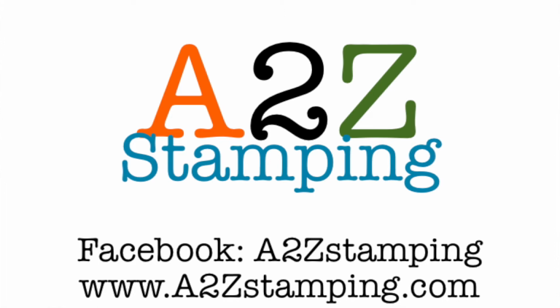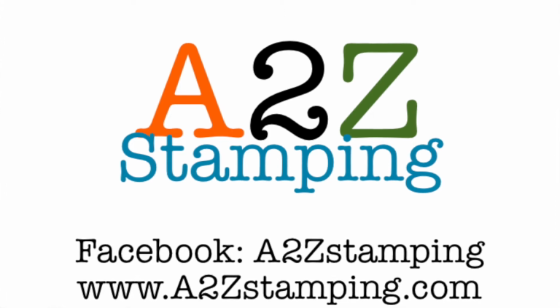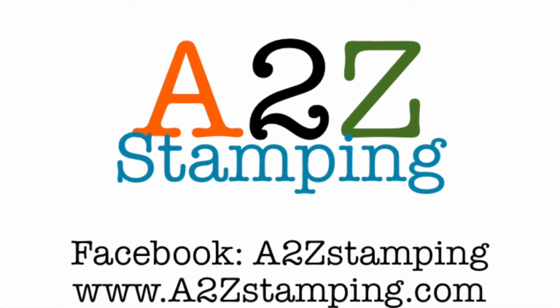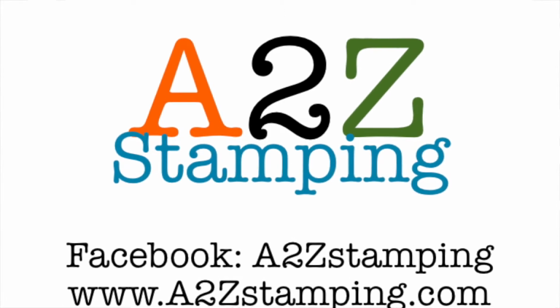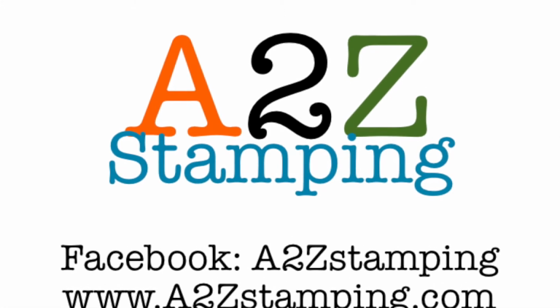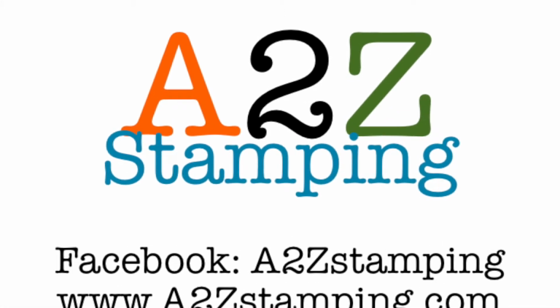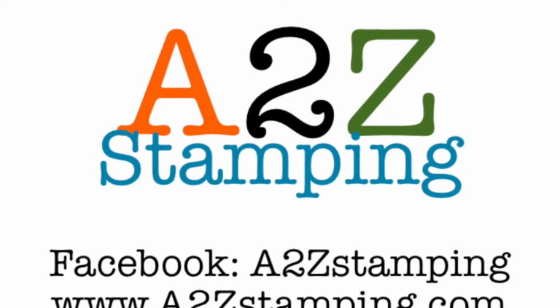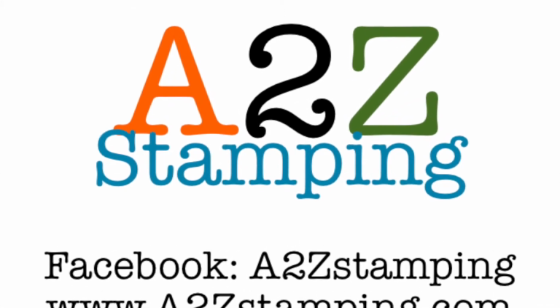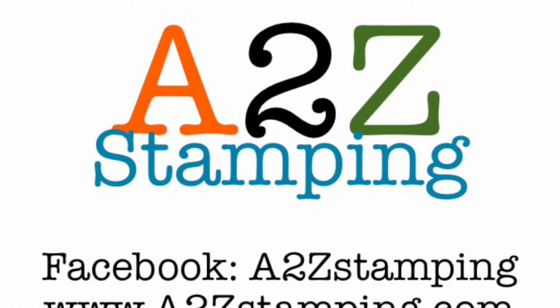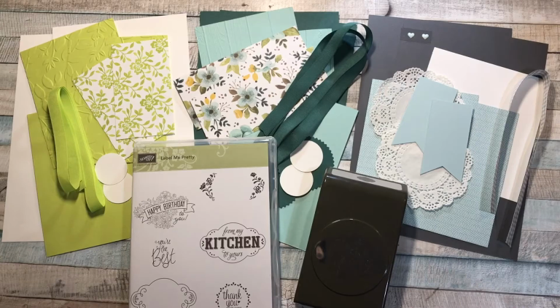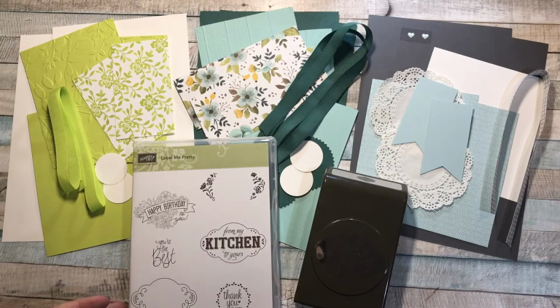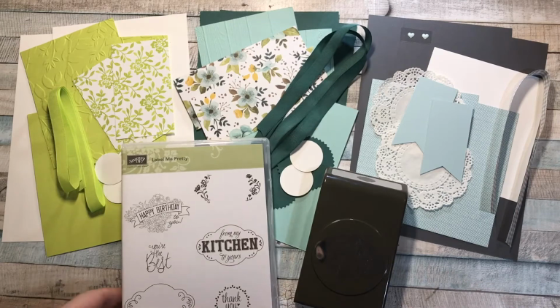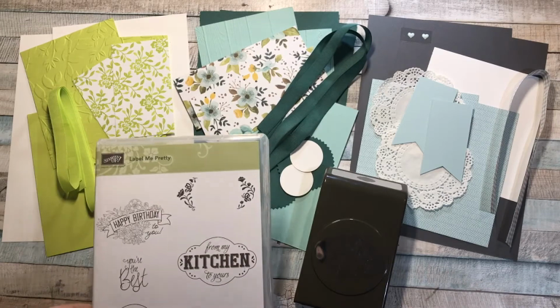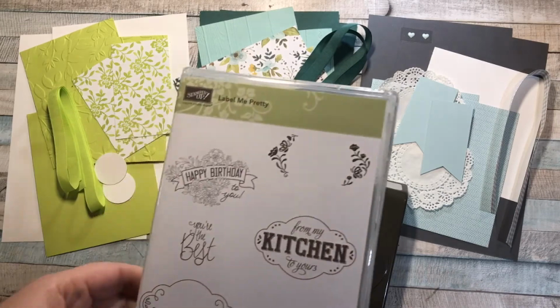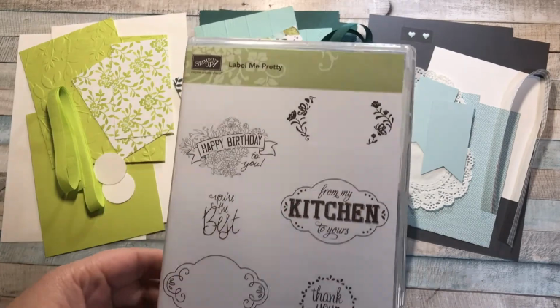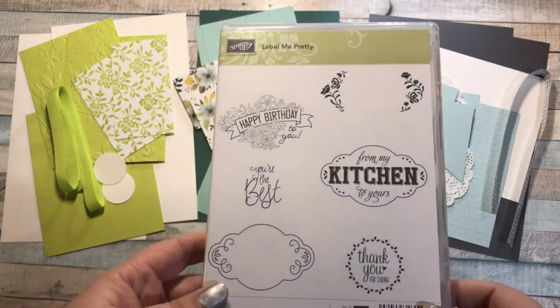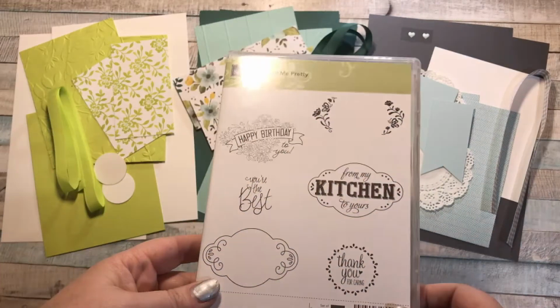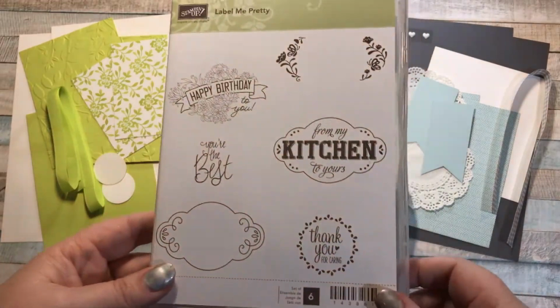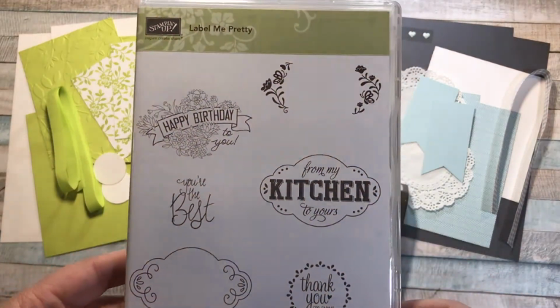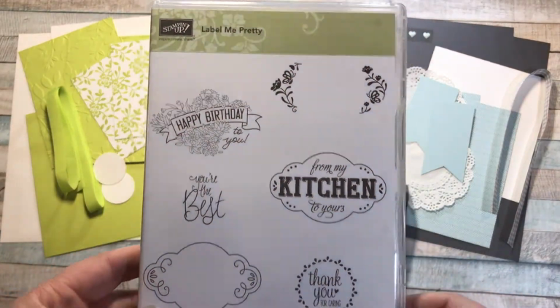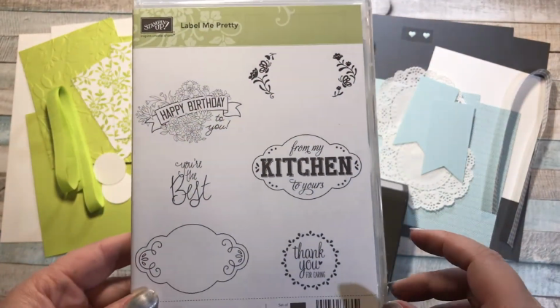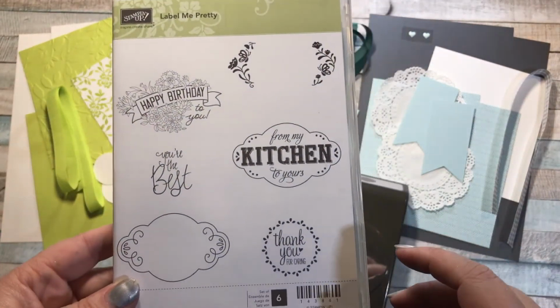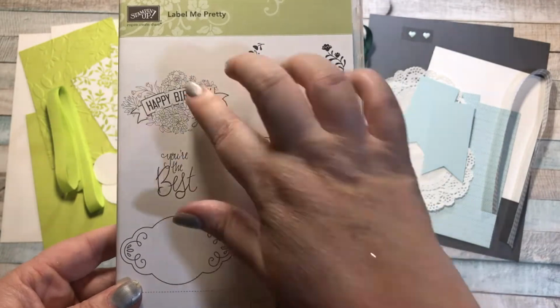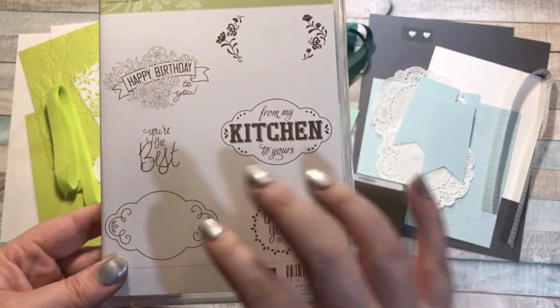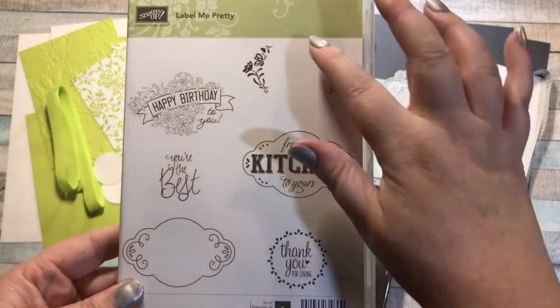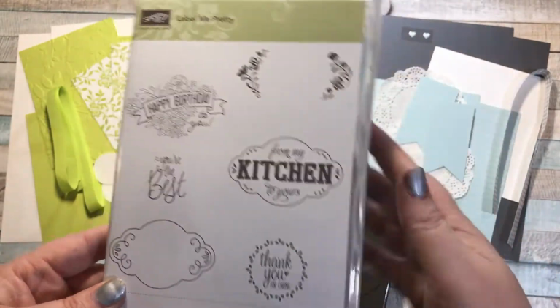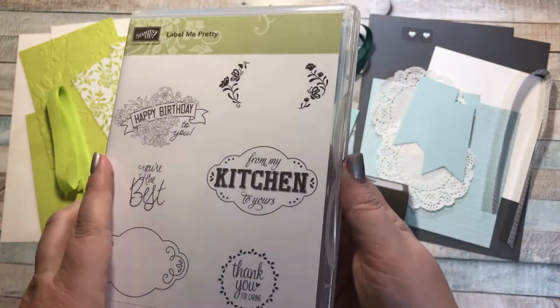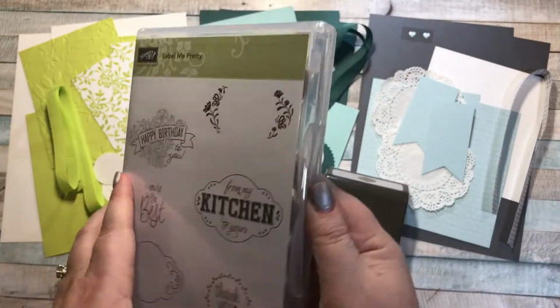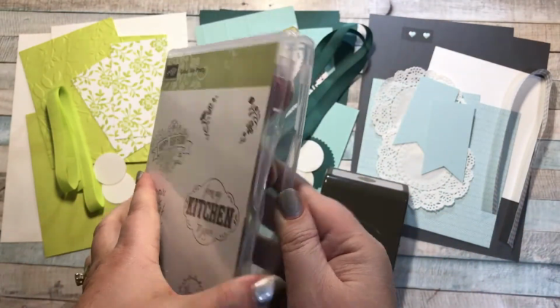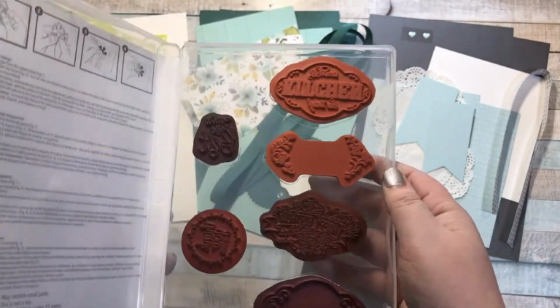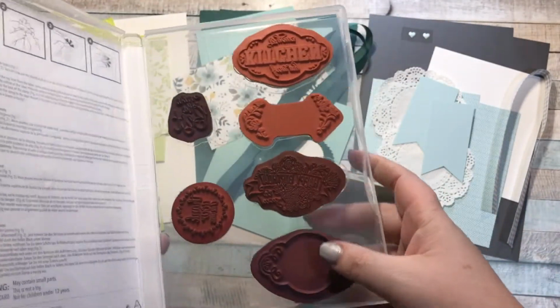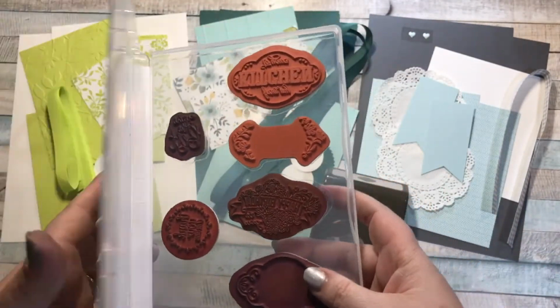Hi guys, it's Amy with A2Z Stamping and today I'm introducing my Label Me Pretty online class. Here's the stamp set and it comes with six stamps. They are clear mount stamps, so they're the red rubber.